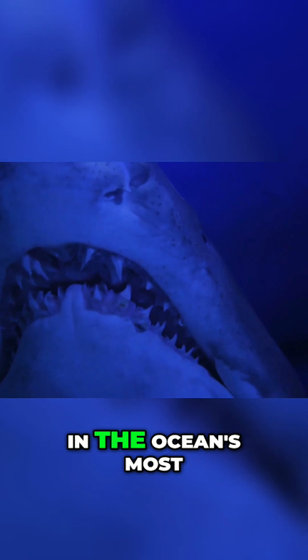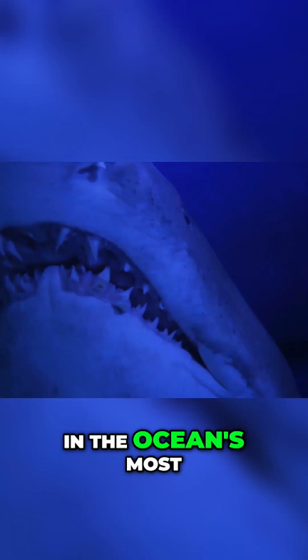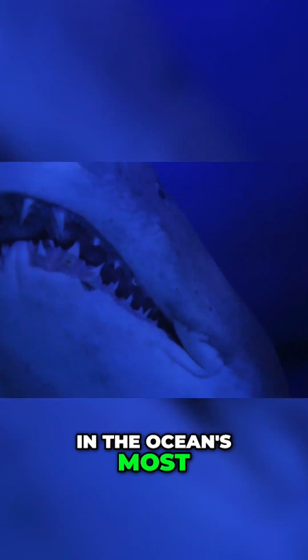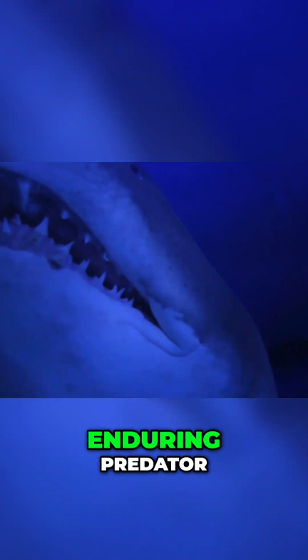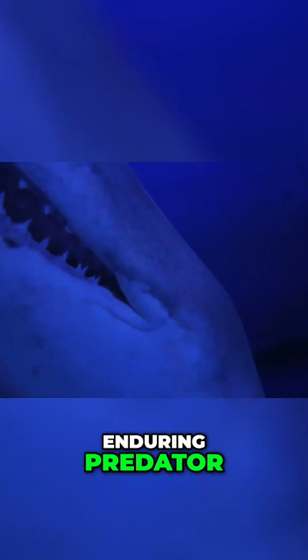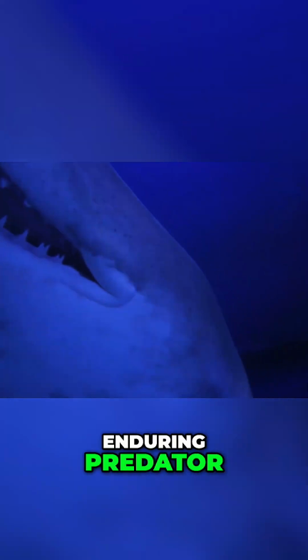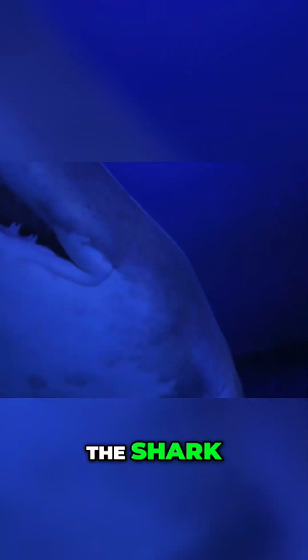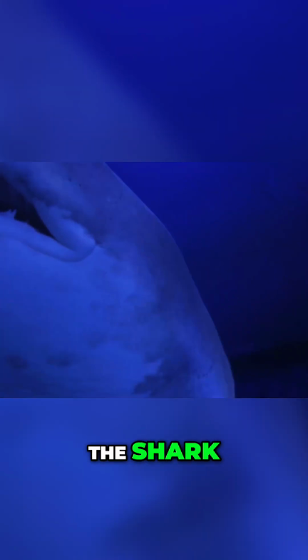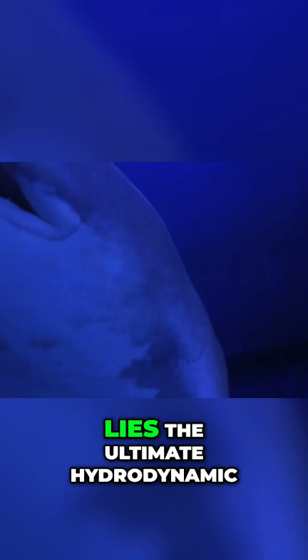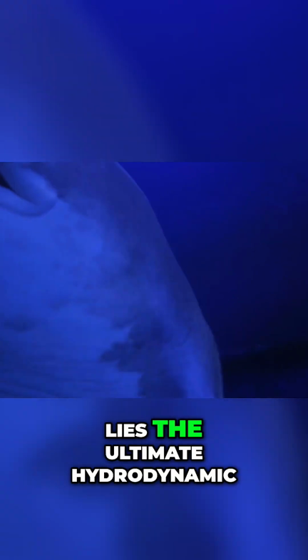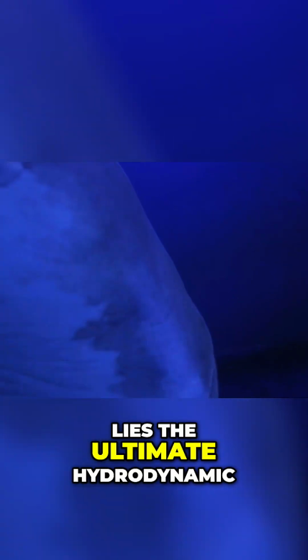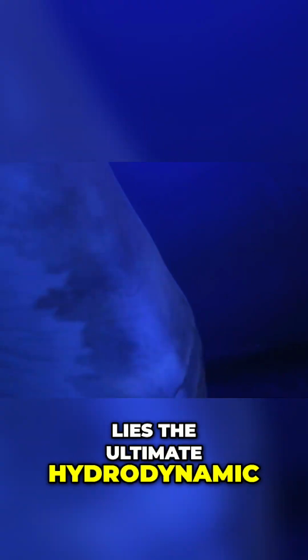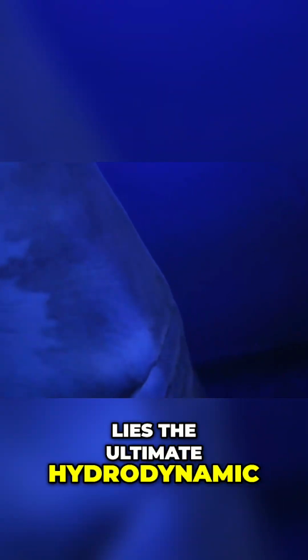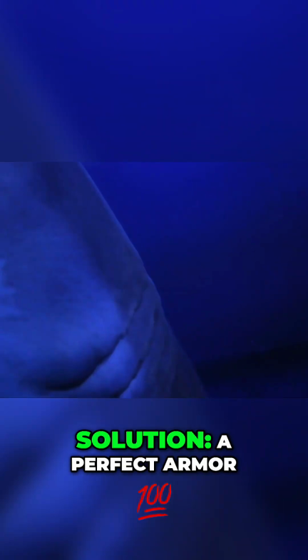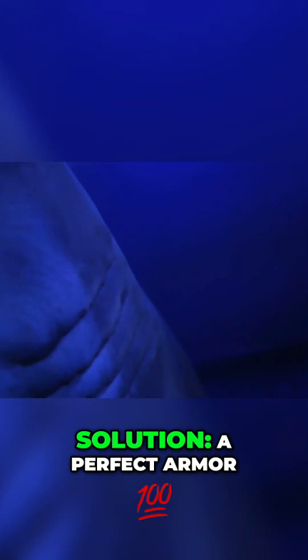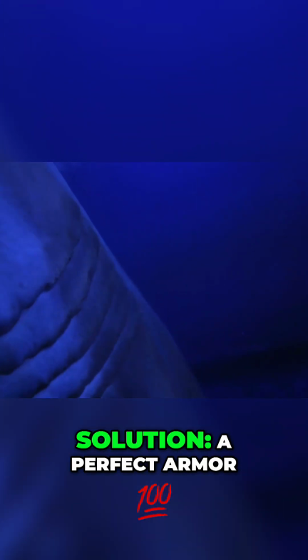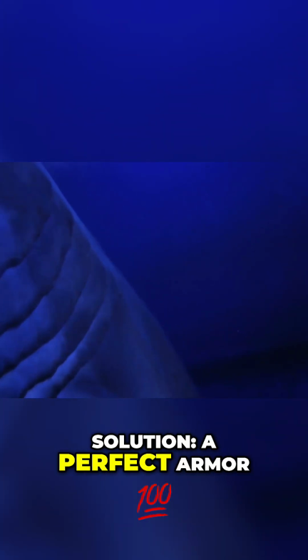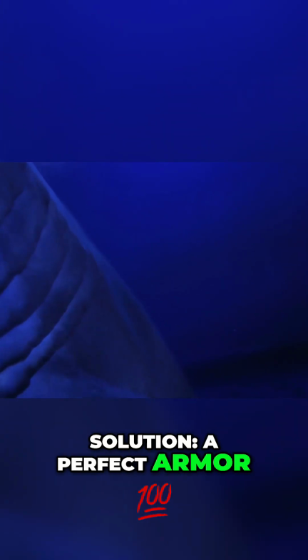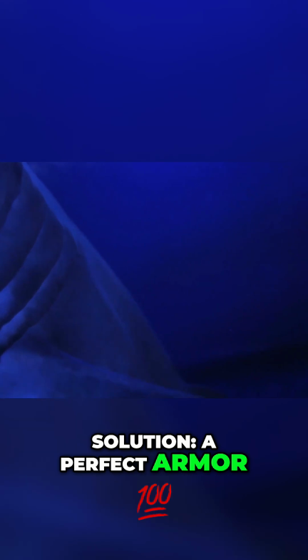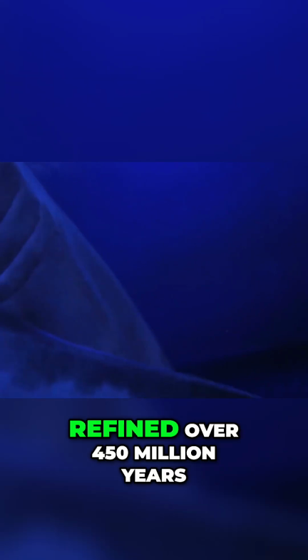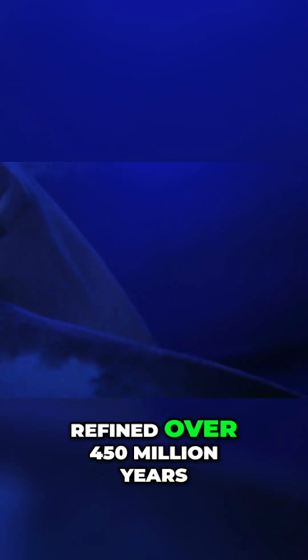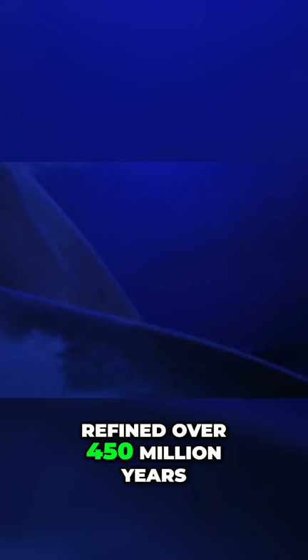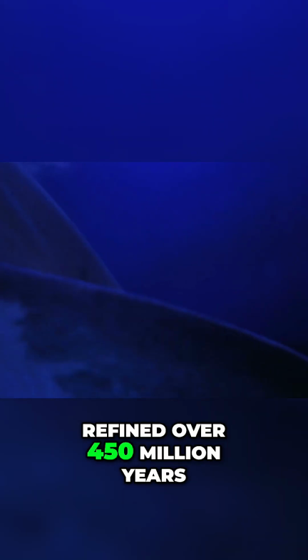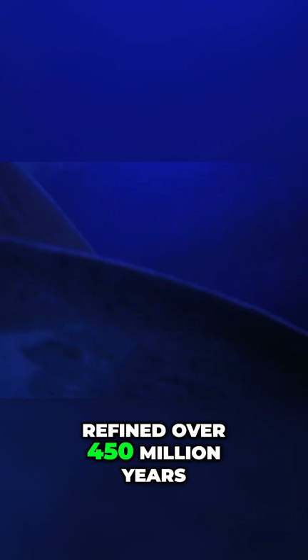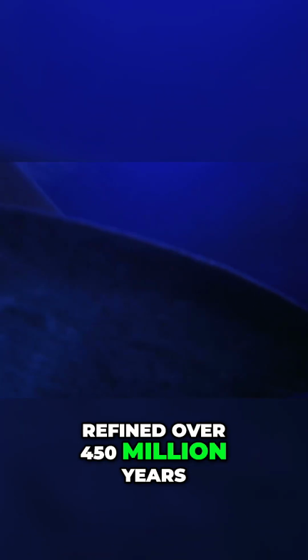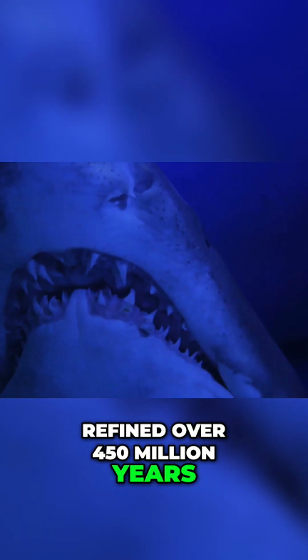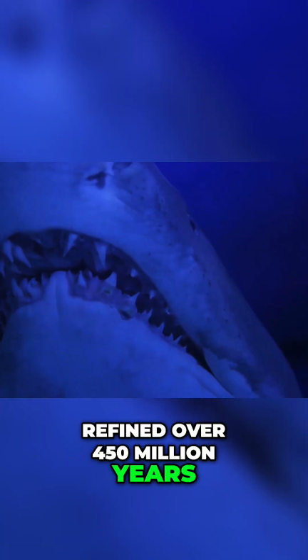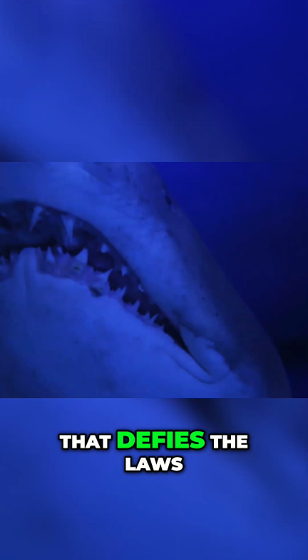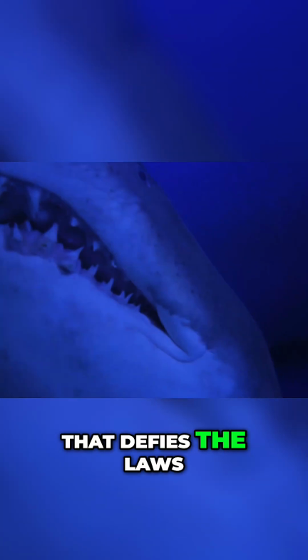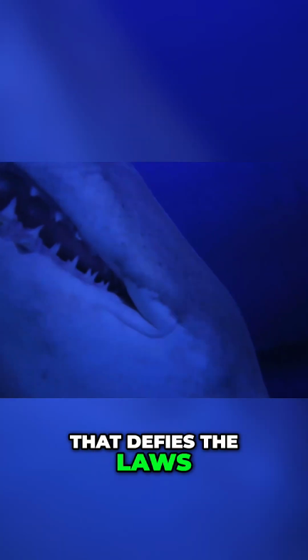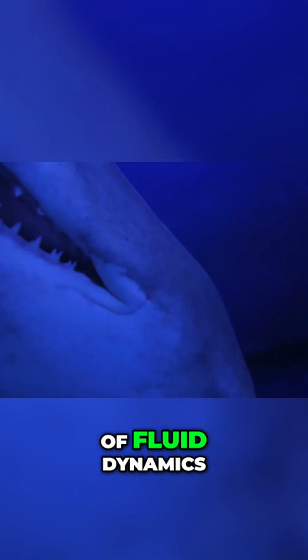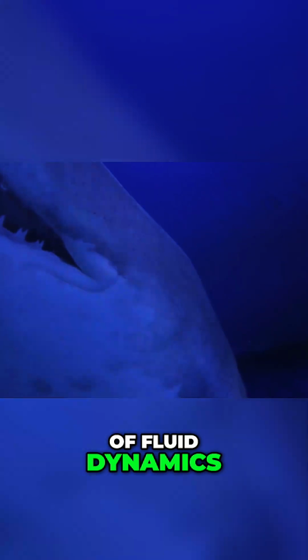In the ocean's most enduring predator, the shark, lies the ultimate hydrodynamic solution. A perfect armor, refined over 450 million years, that defies the laws of fluid dynamics.